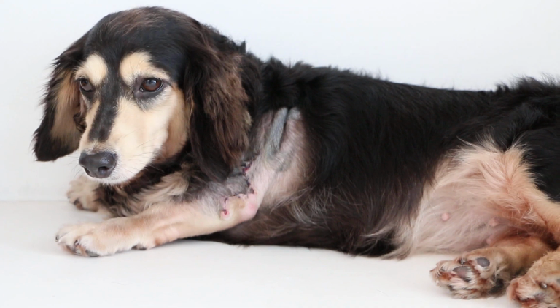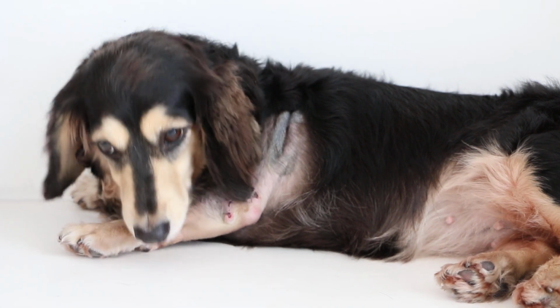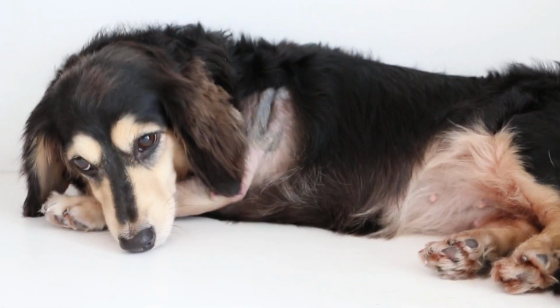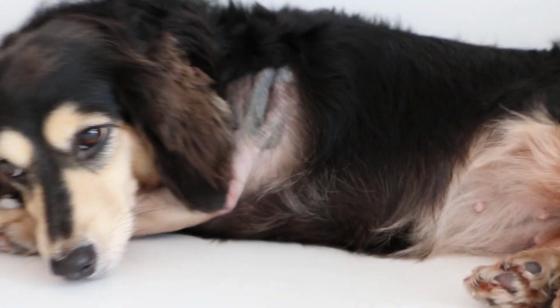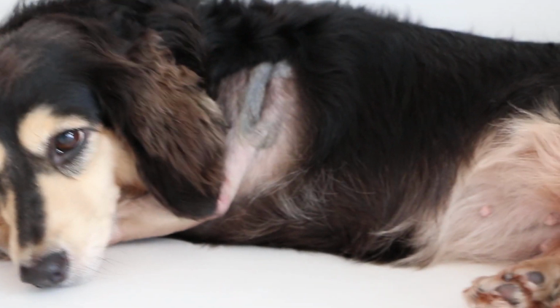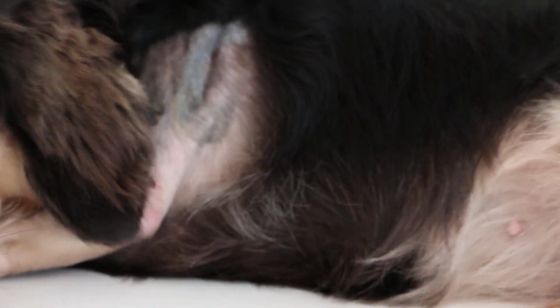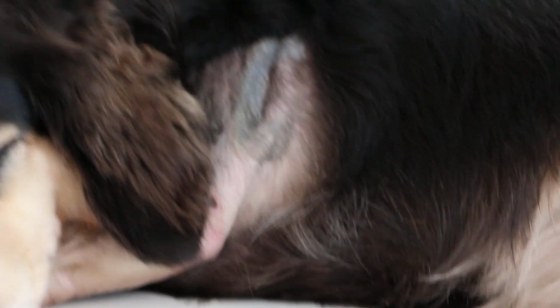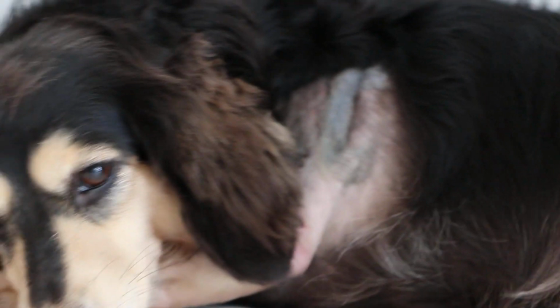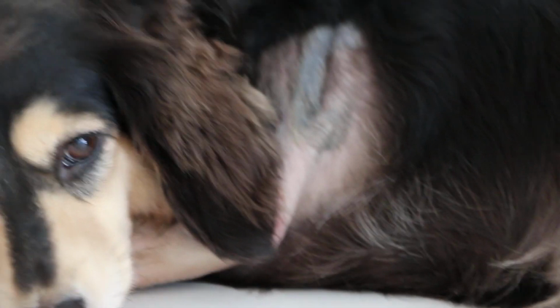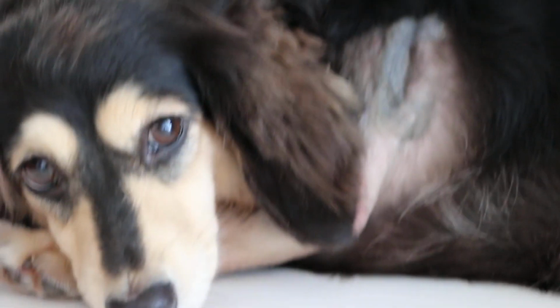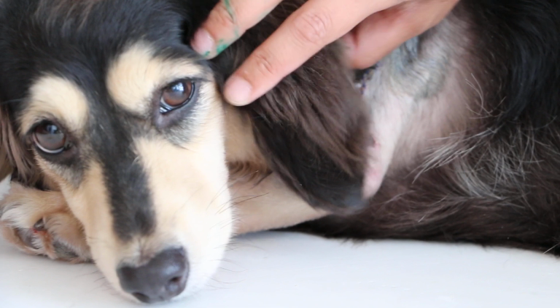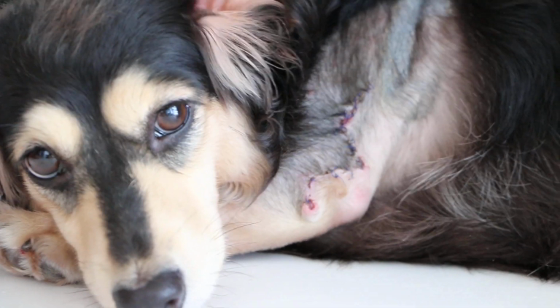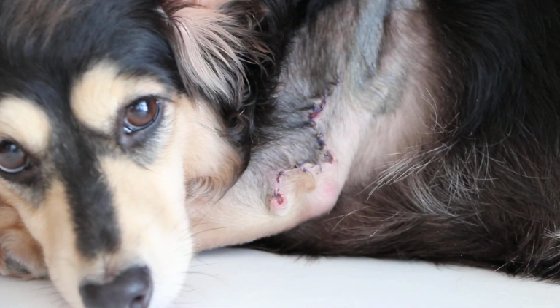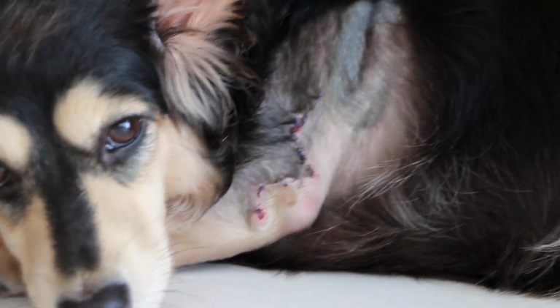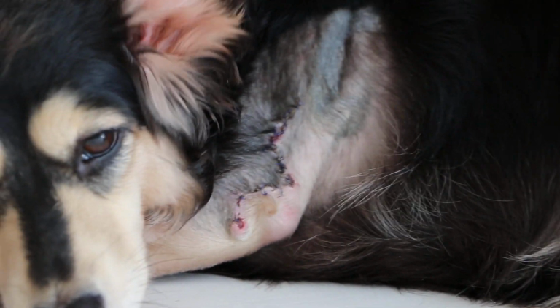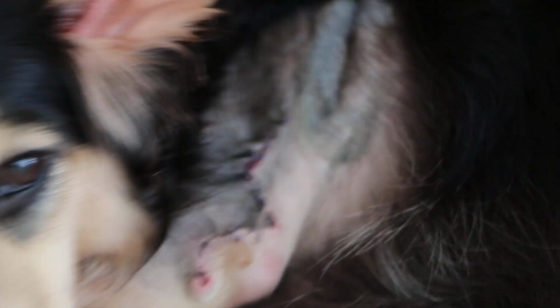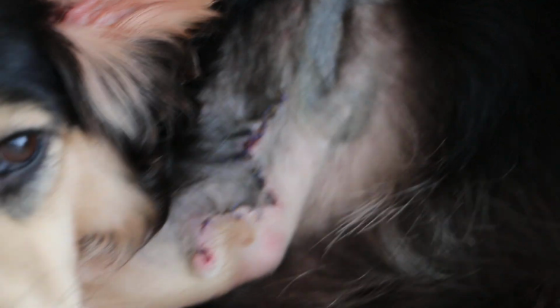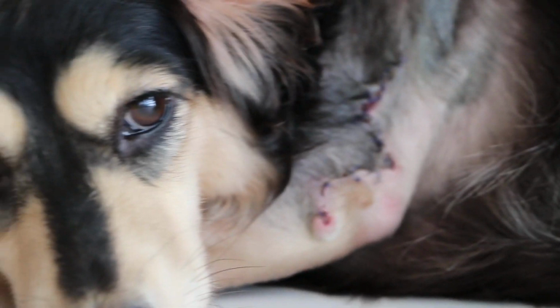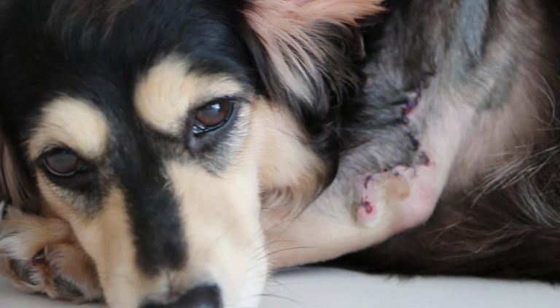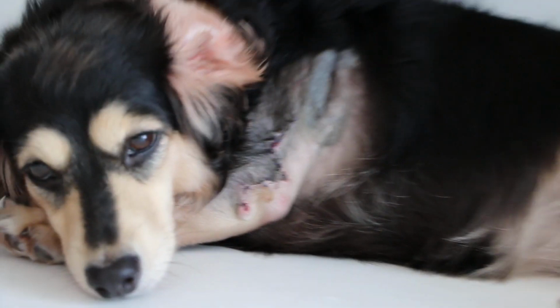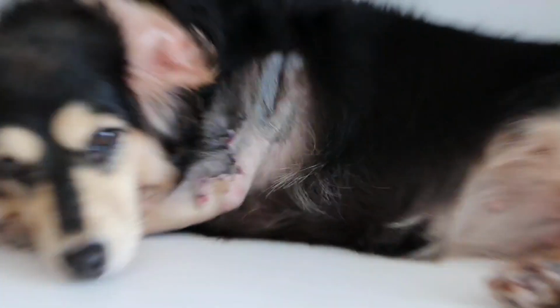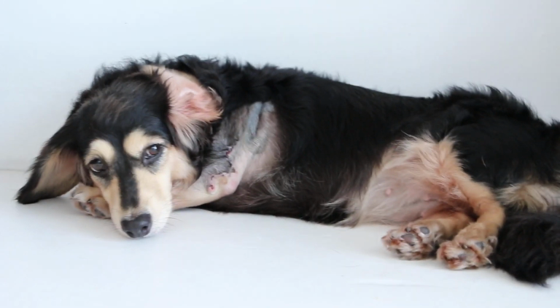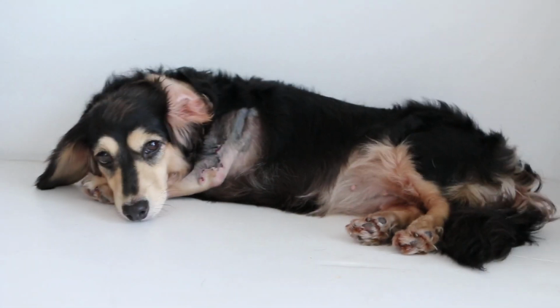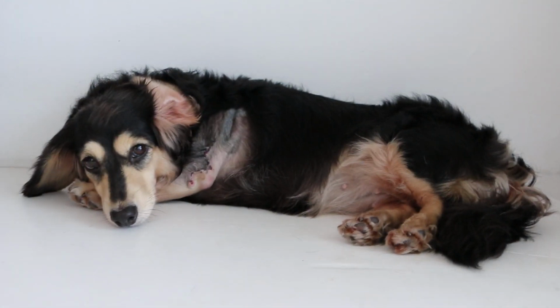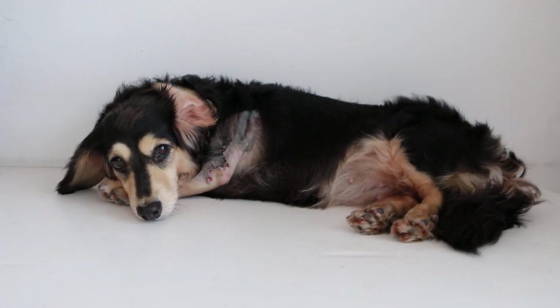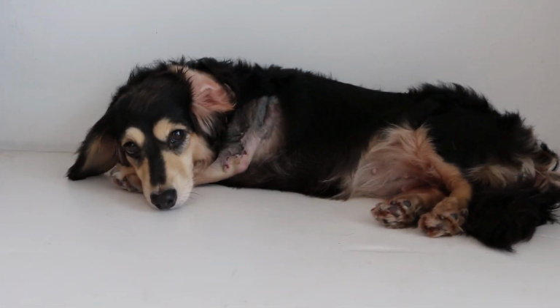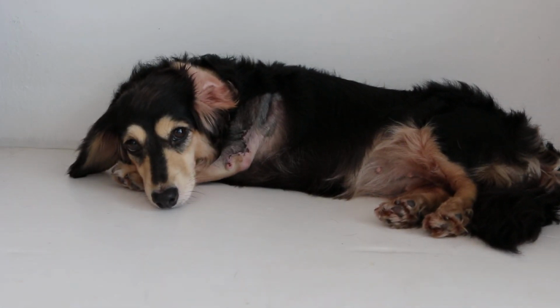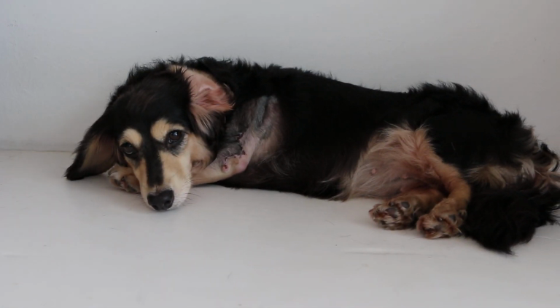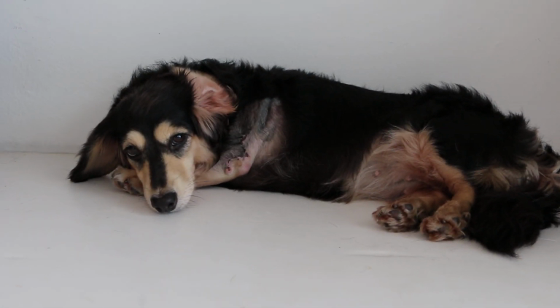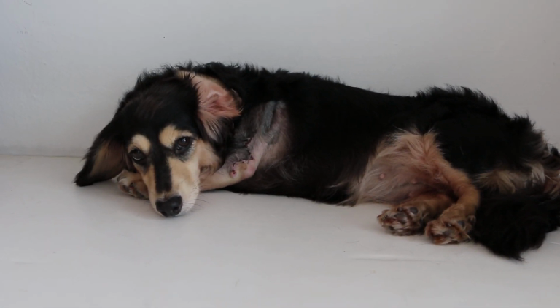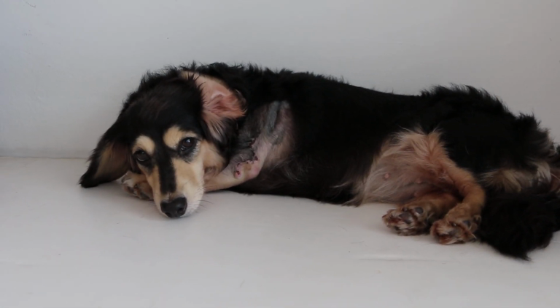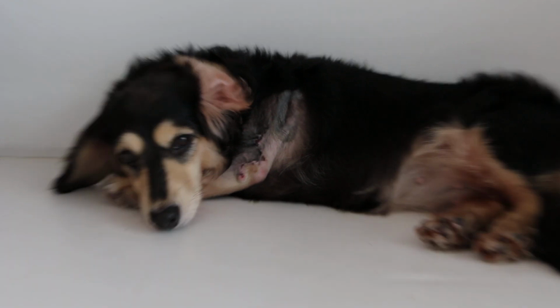Today is day 11 from the date of surgery, the 18th of August 2019. This 4-year-old female, not spayed dachshund, had surgery 11 days ago.